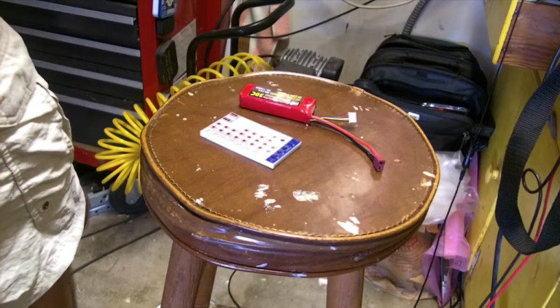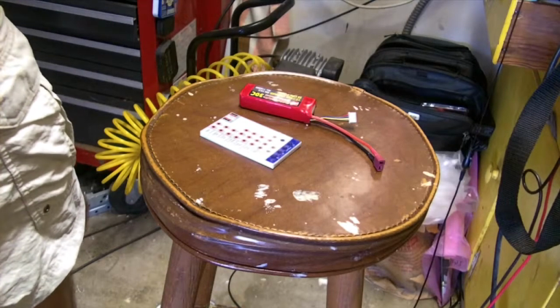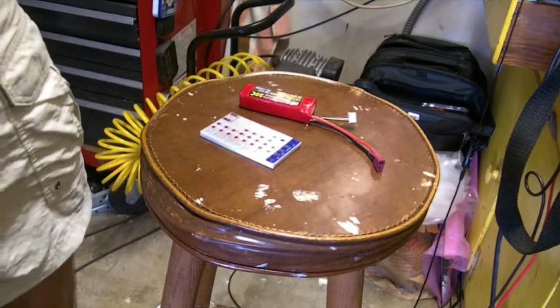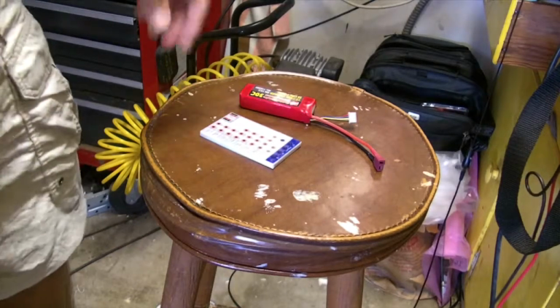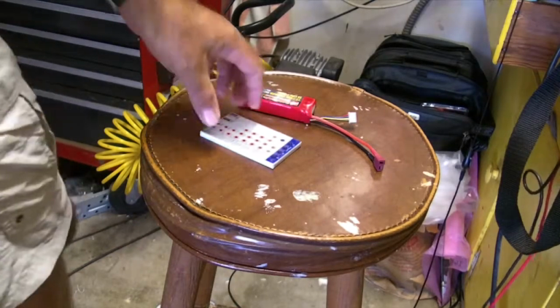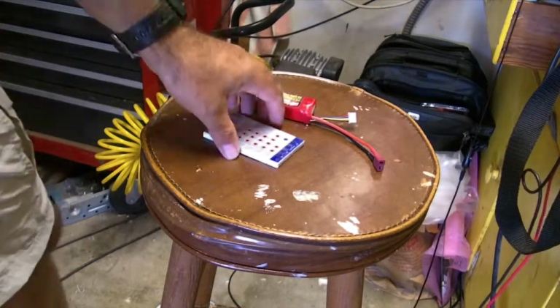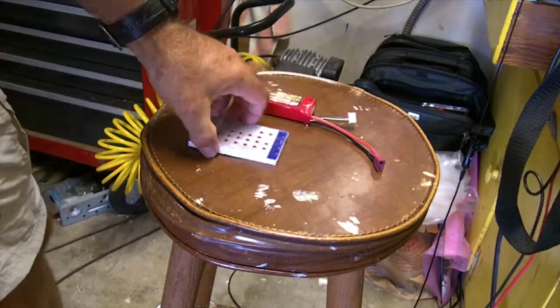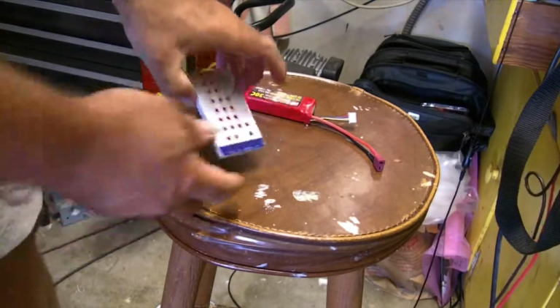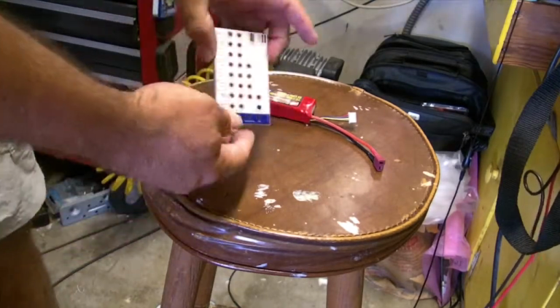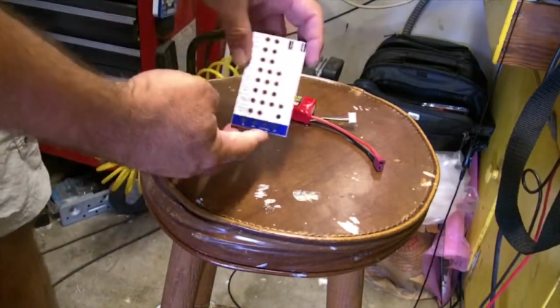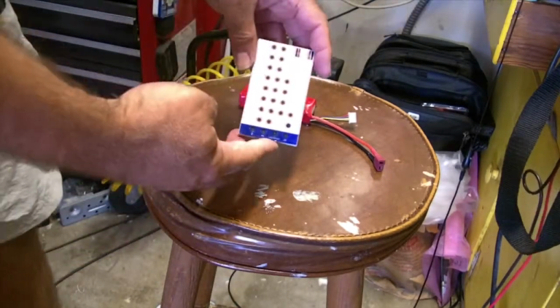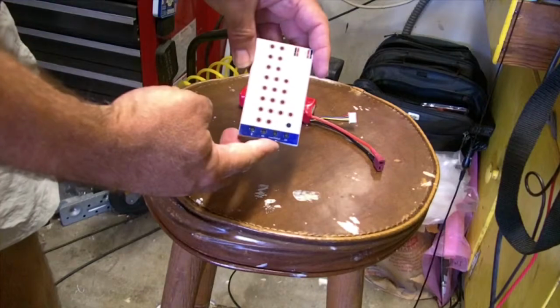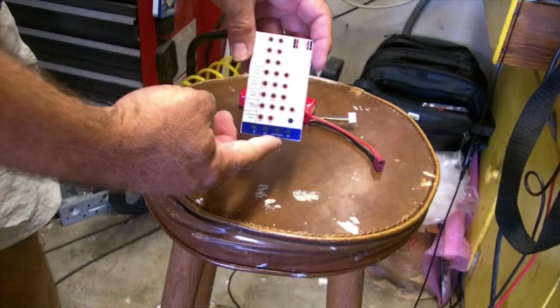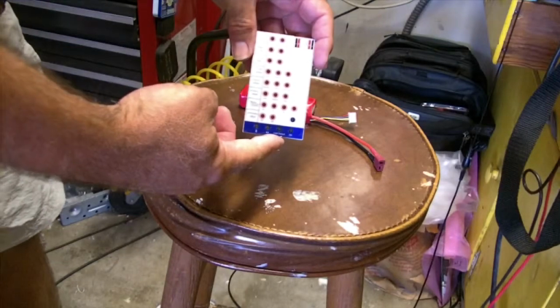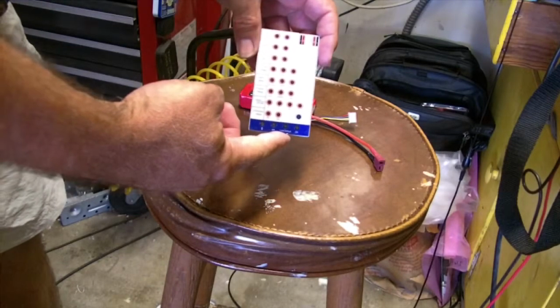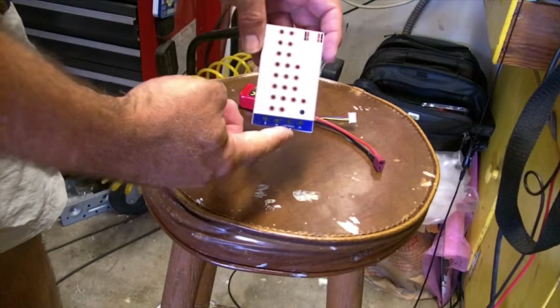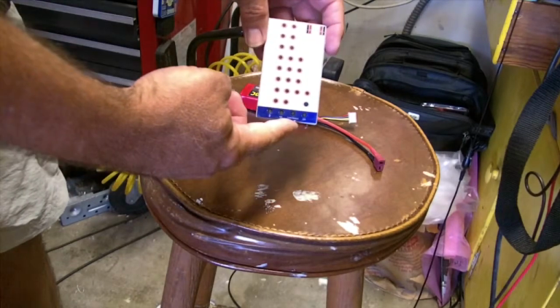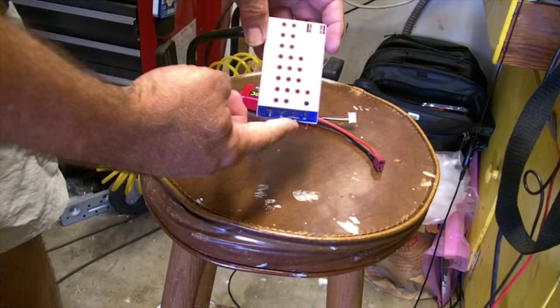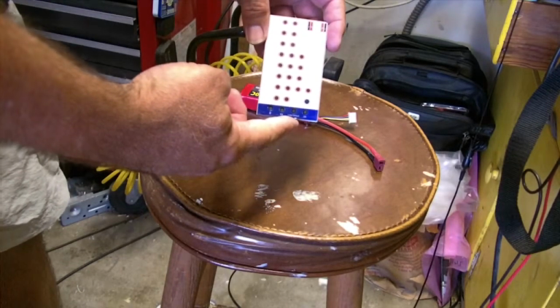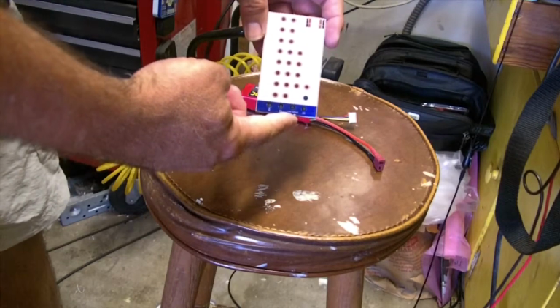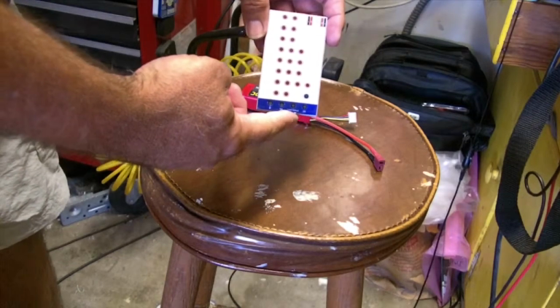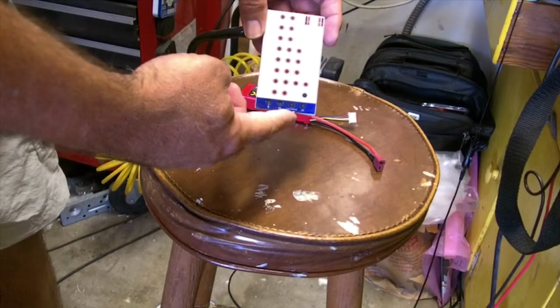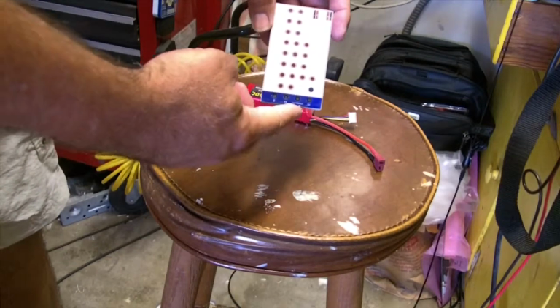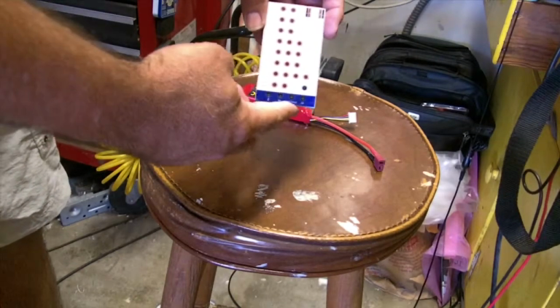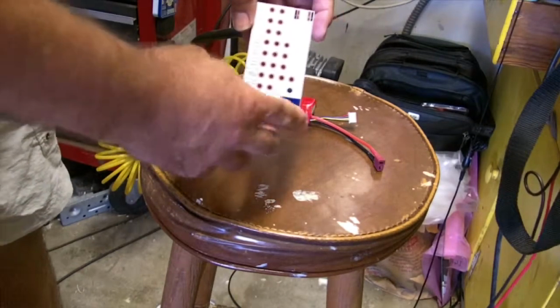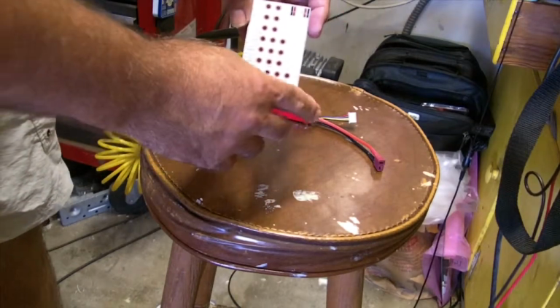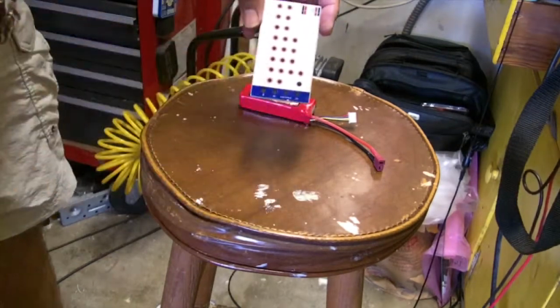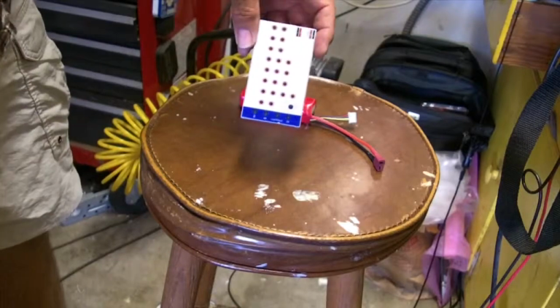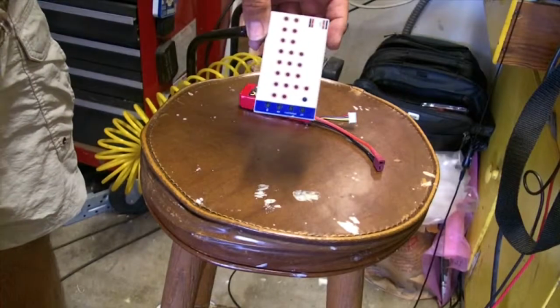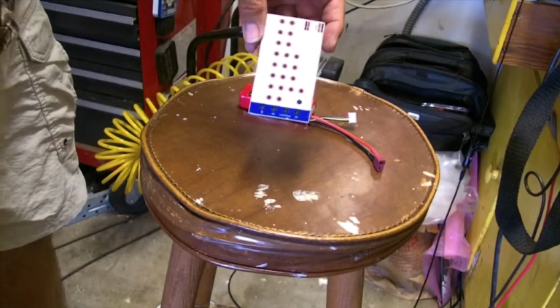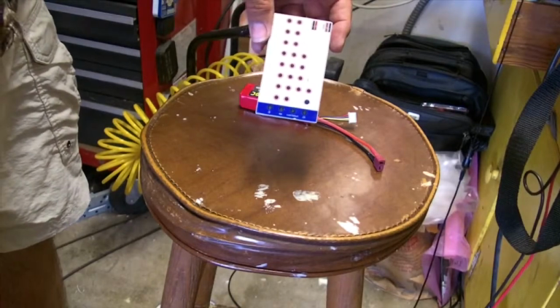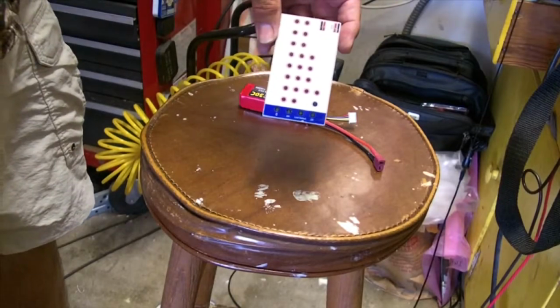Just a little video to show the use of the Banggood programming card for the 30 amp speed control.